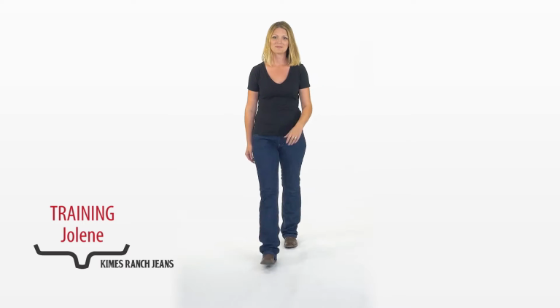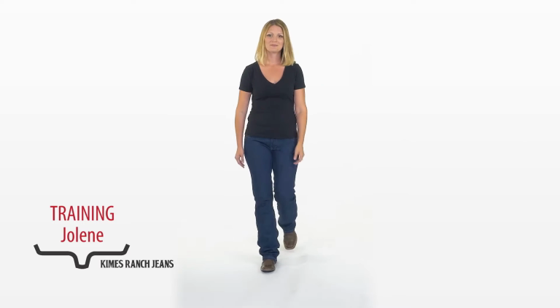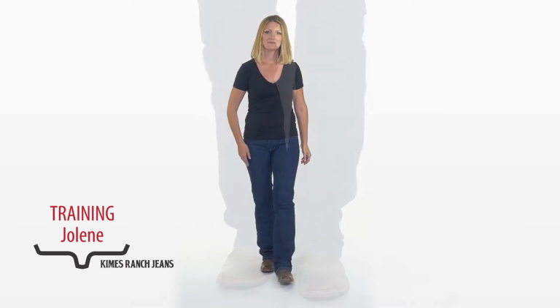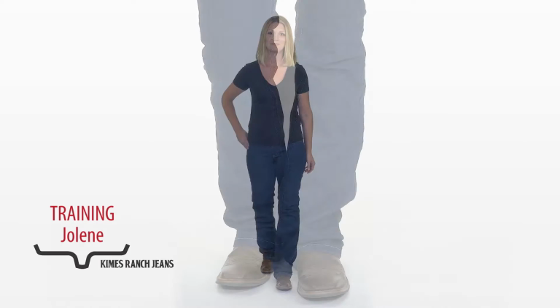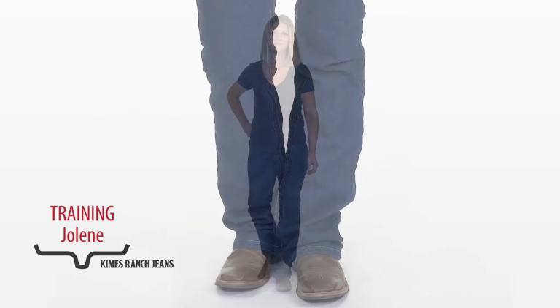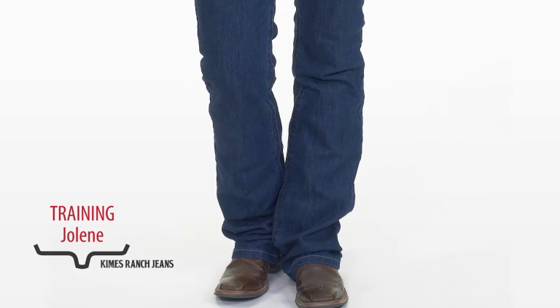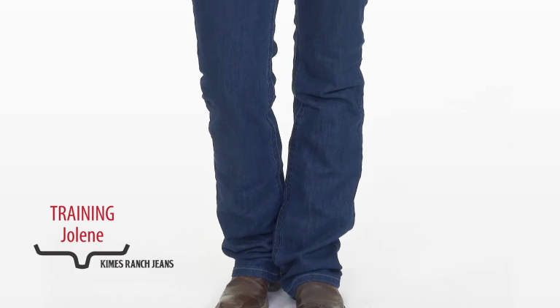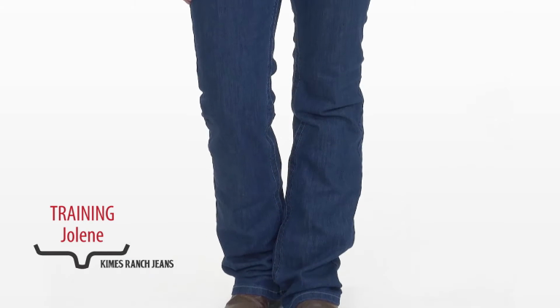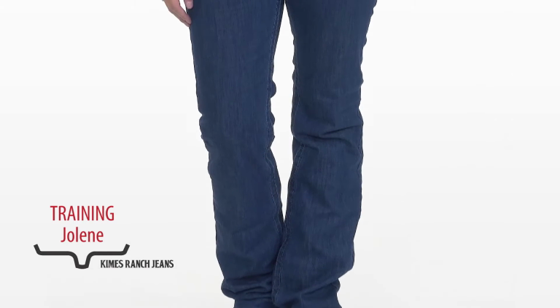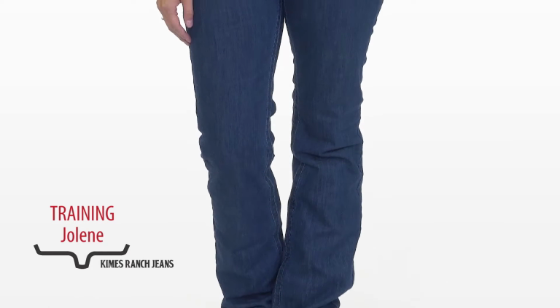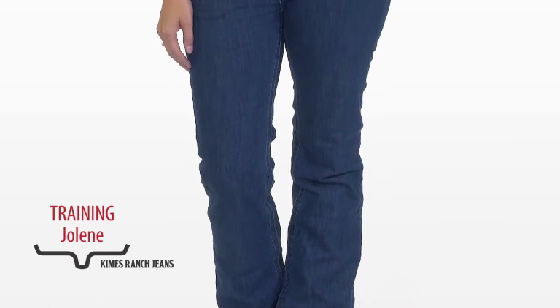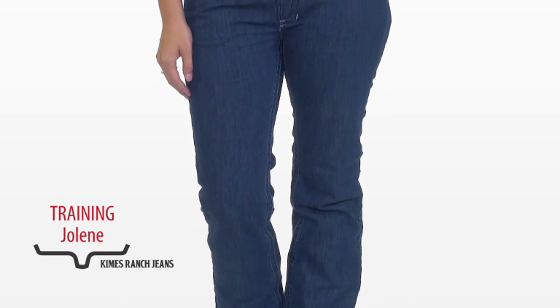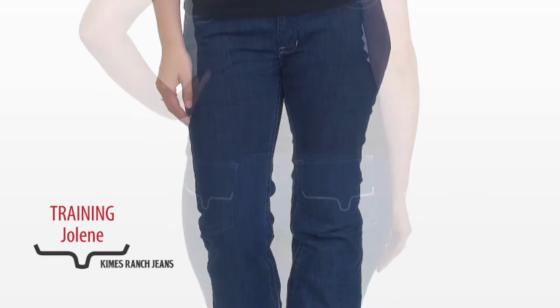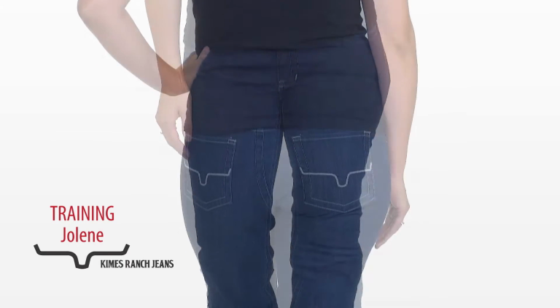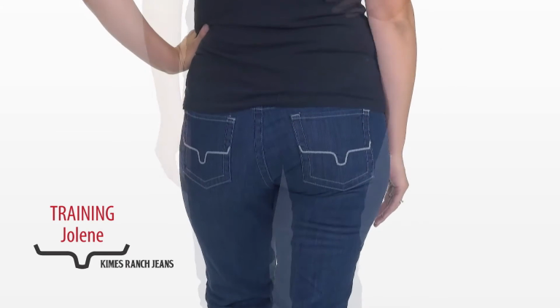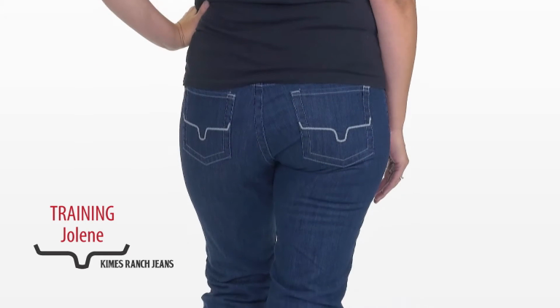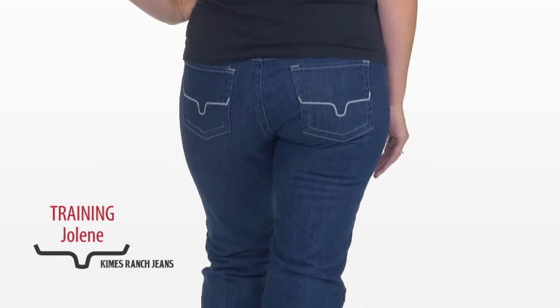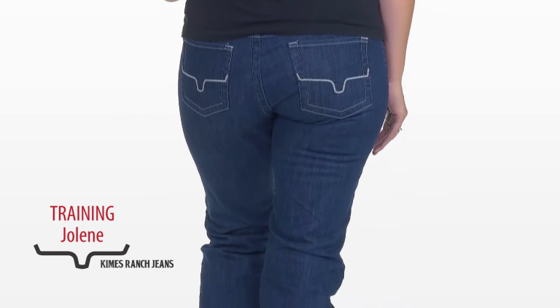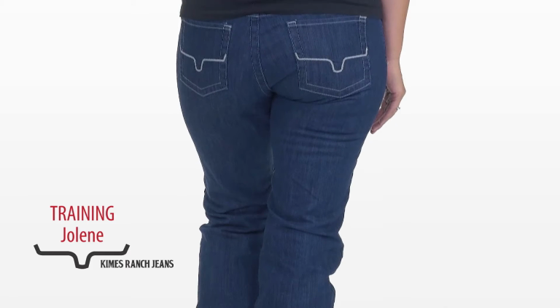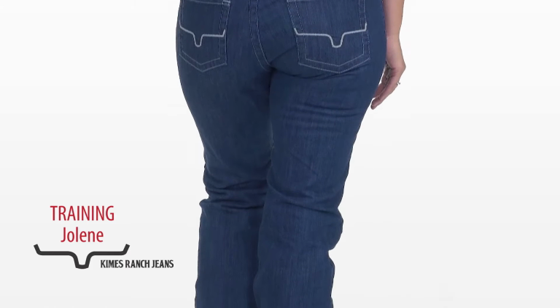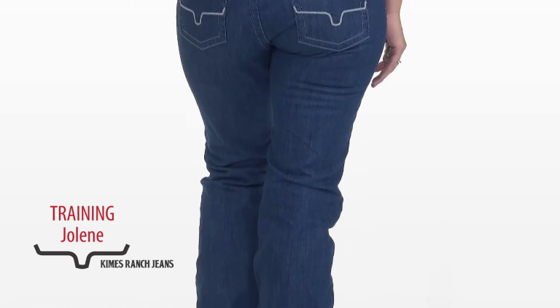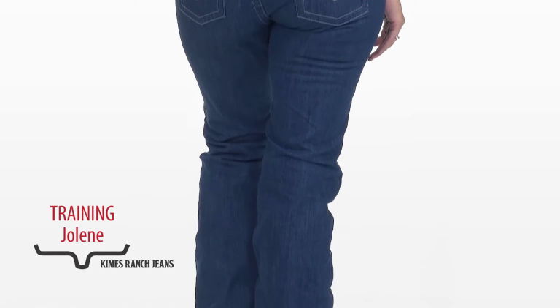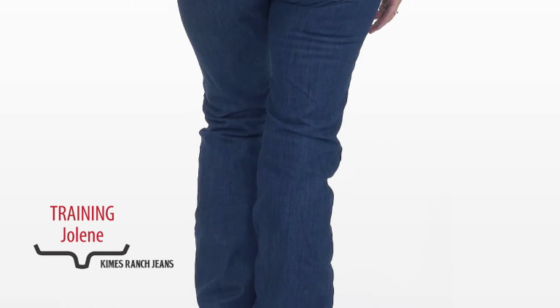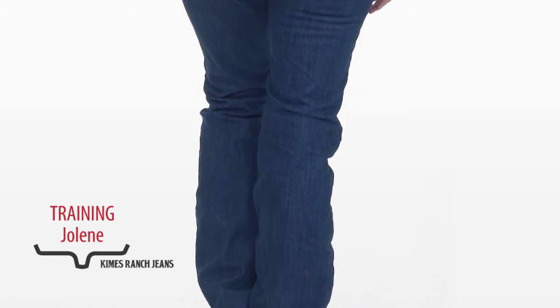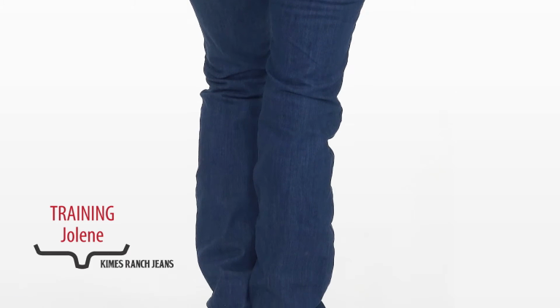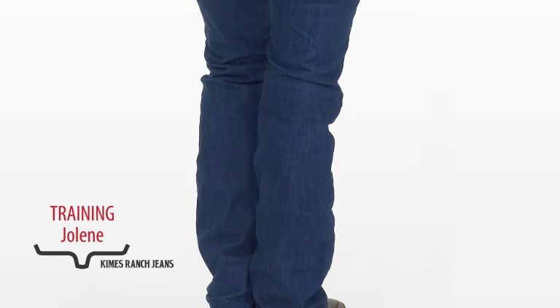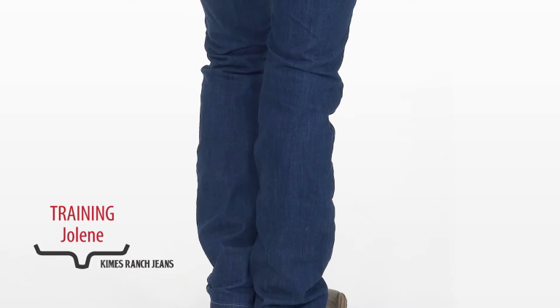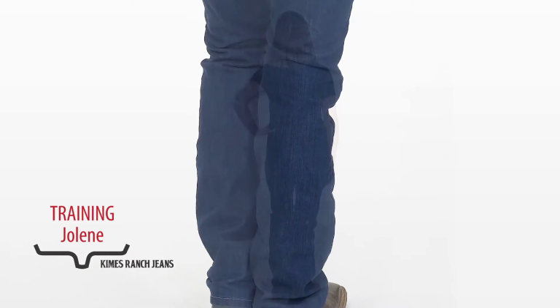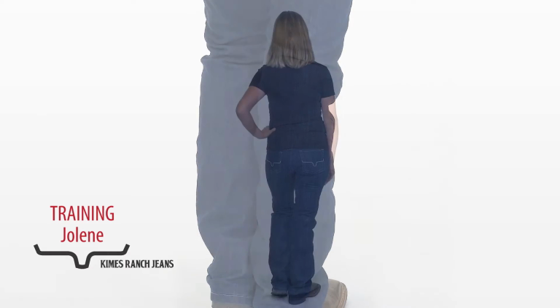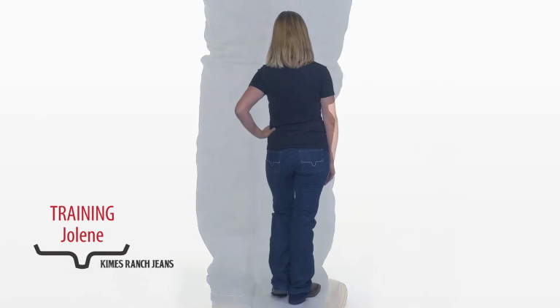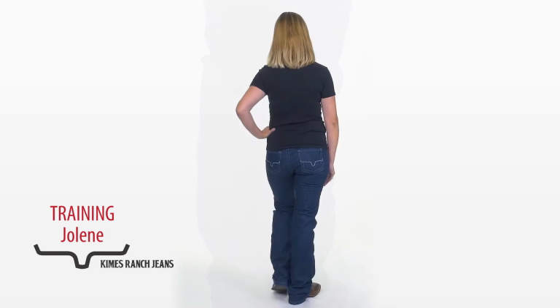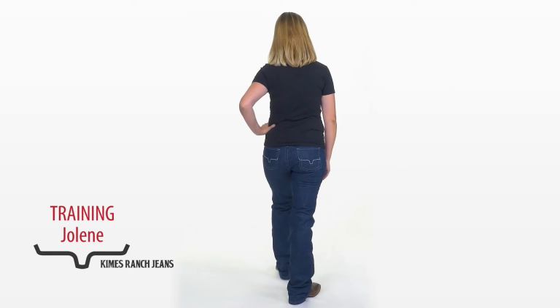This jean fits anybody with a shorter waist, wider hips, anybody trying to cover any of our imperfections. It's a great fit for any body type.